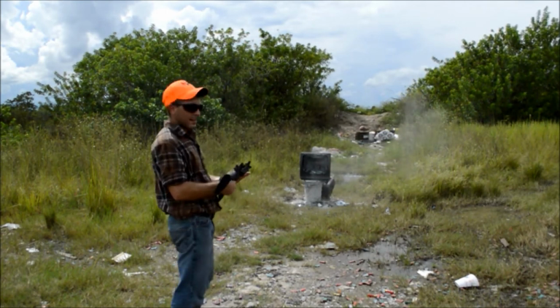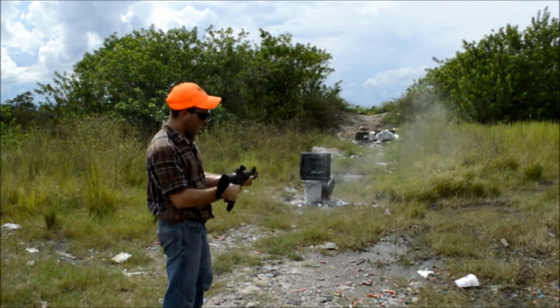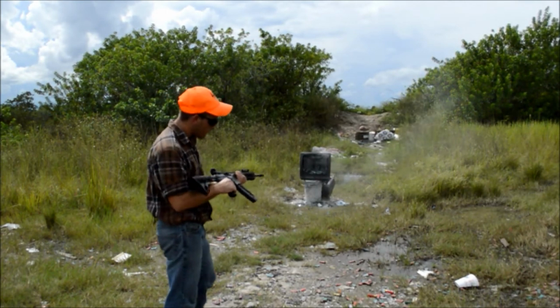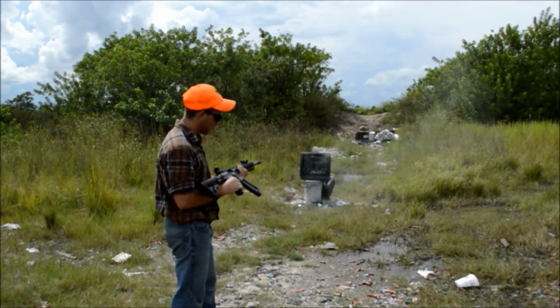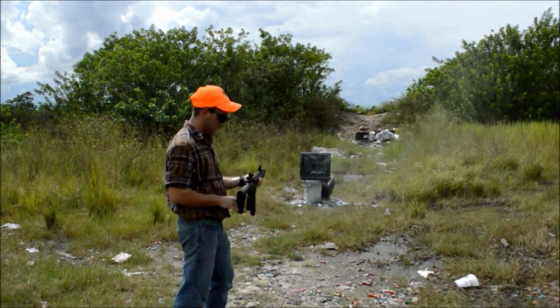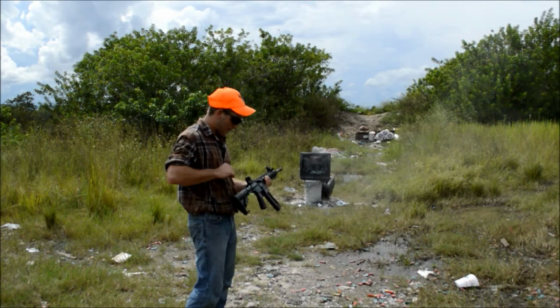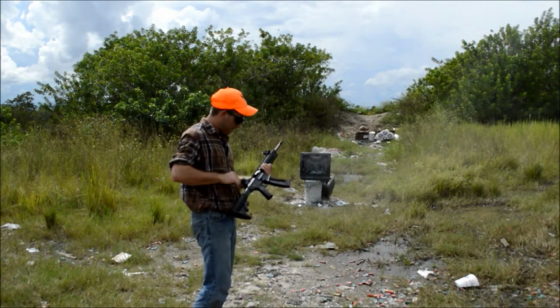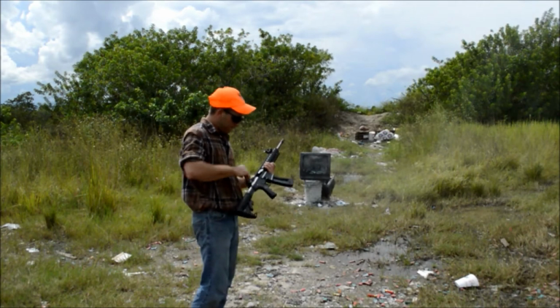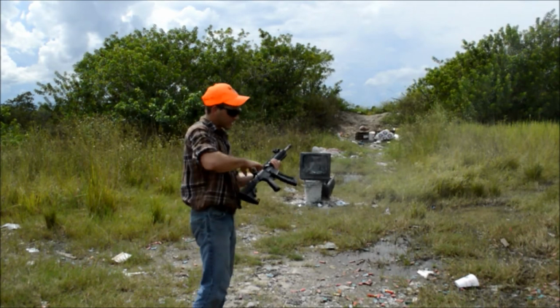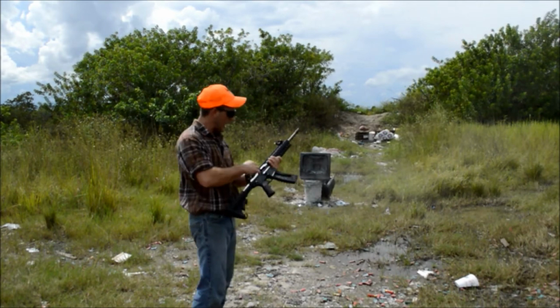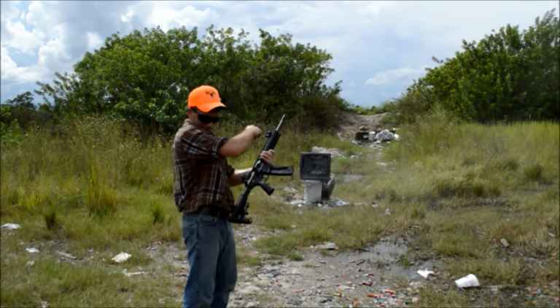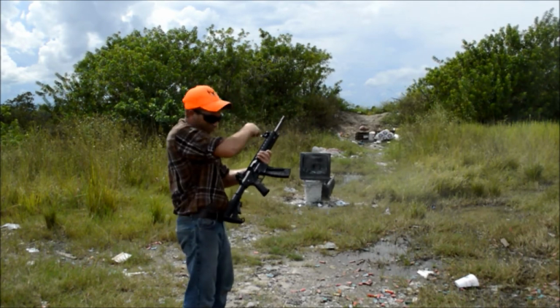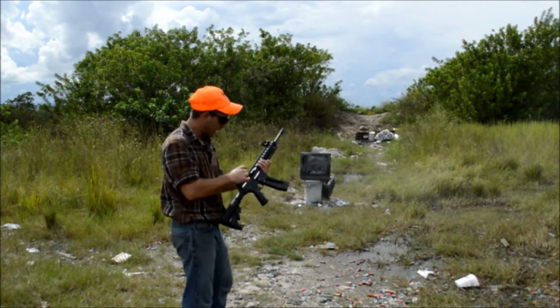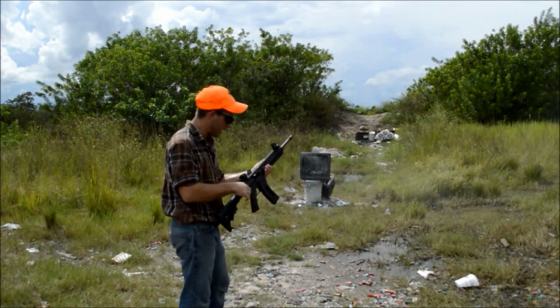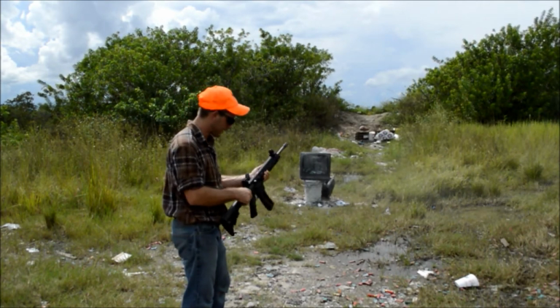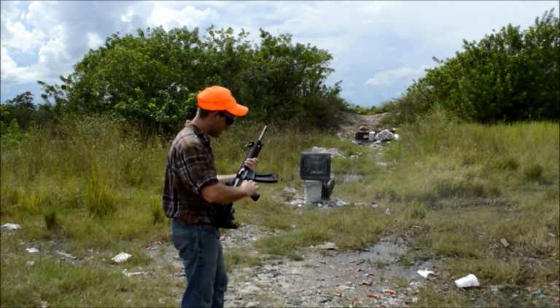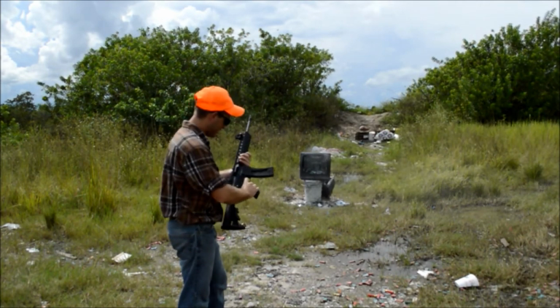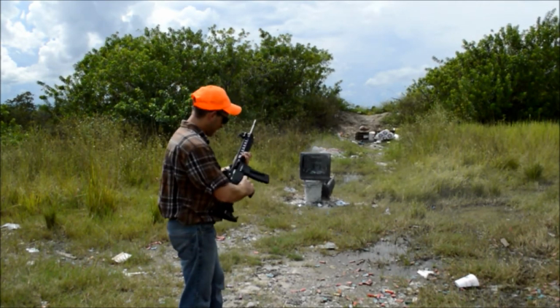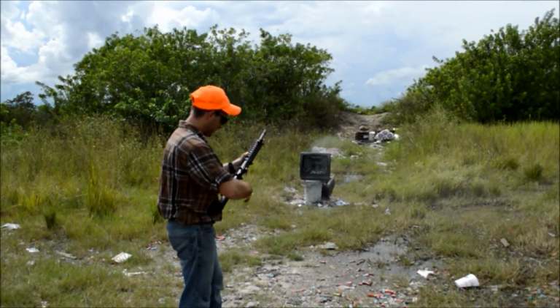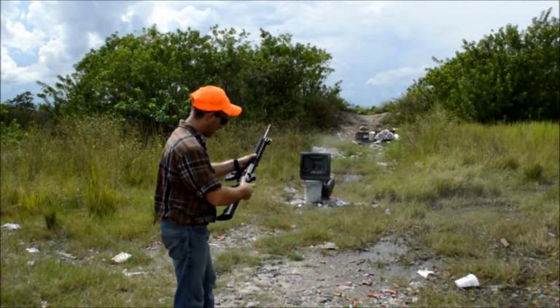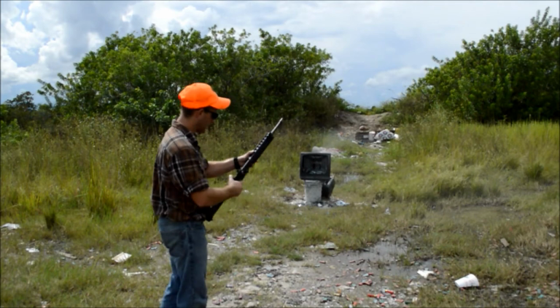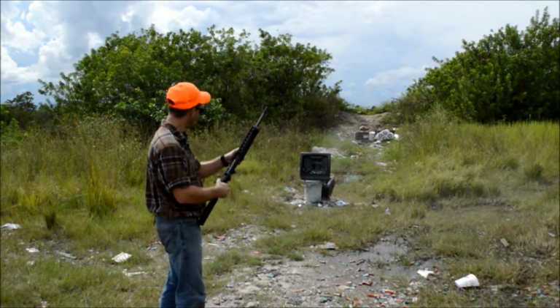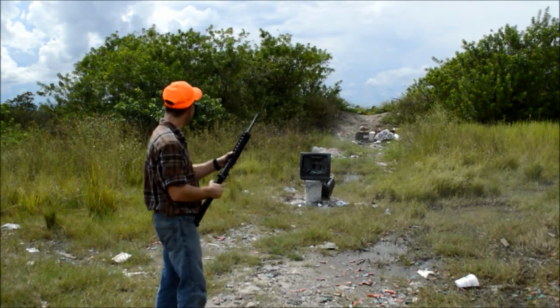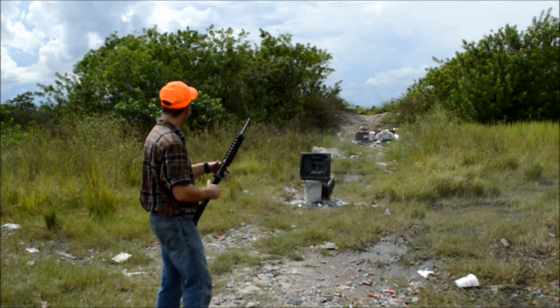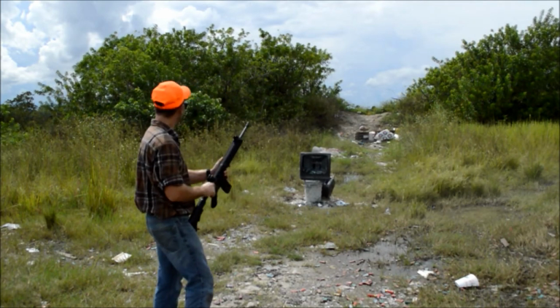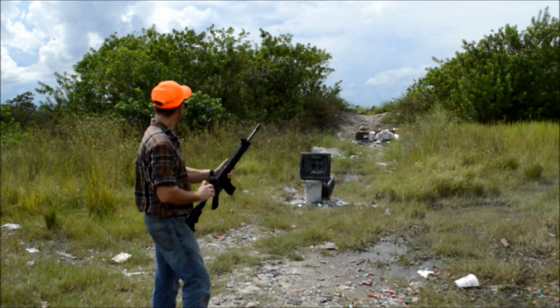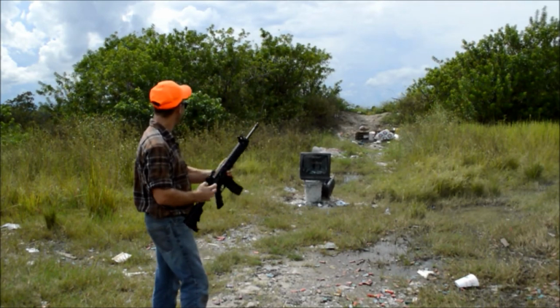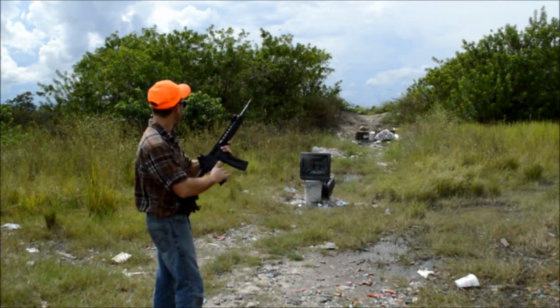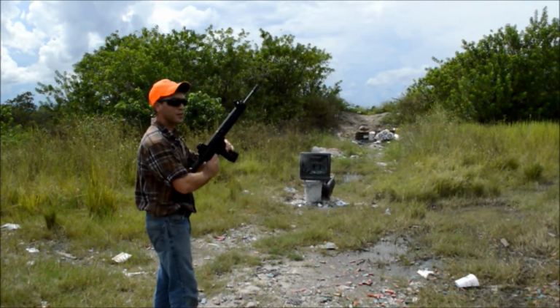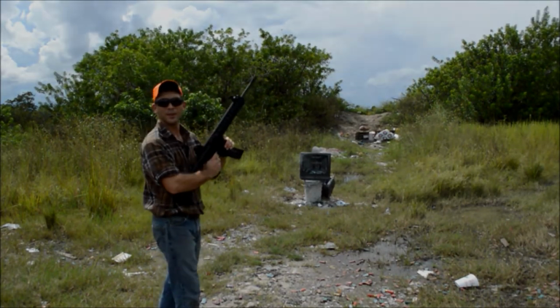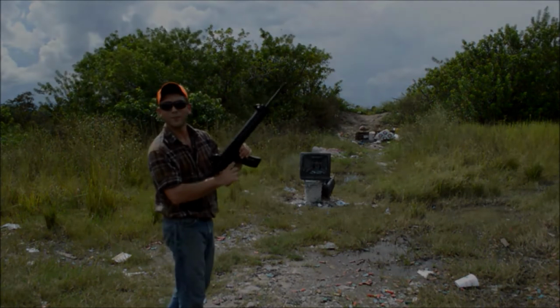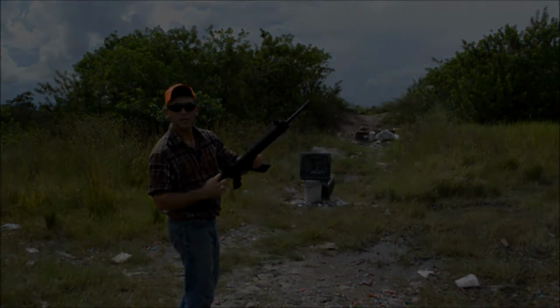I had a little bit of a problem there actually — with the slide coming back. There's something definitely jamming up. Still a pretty mean gun for a .22.